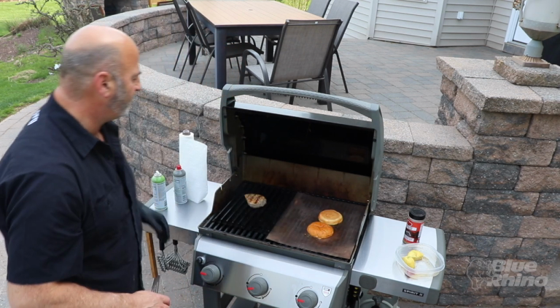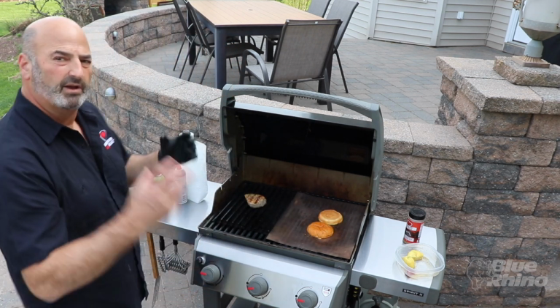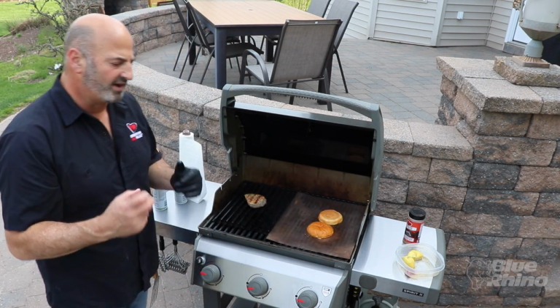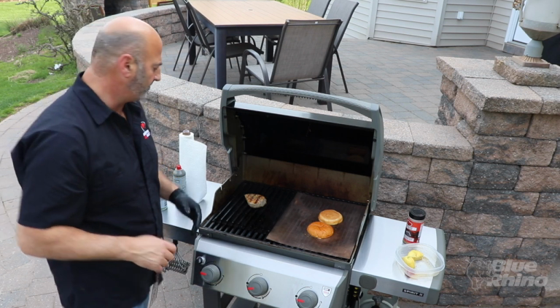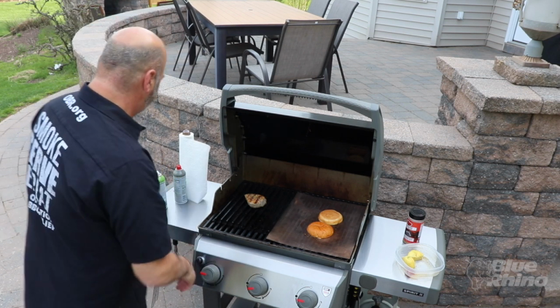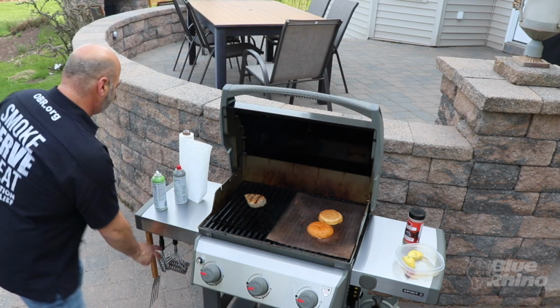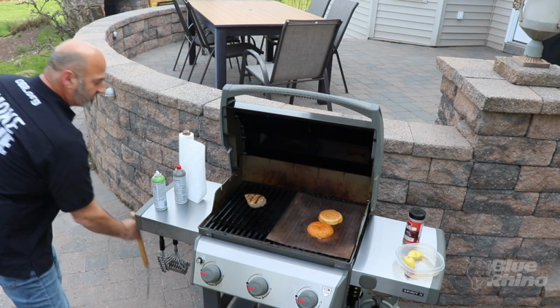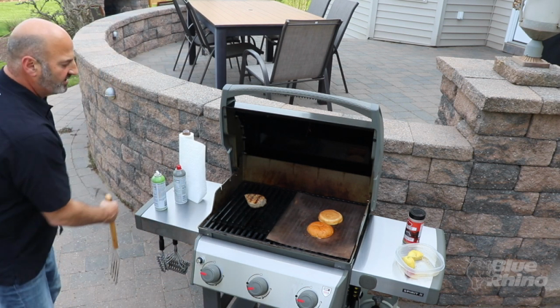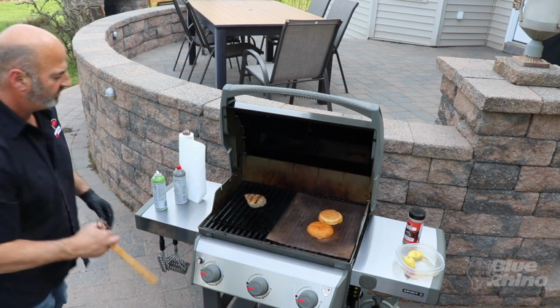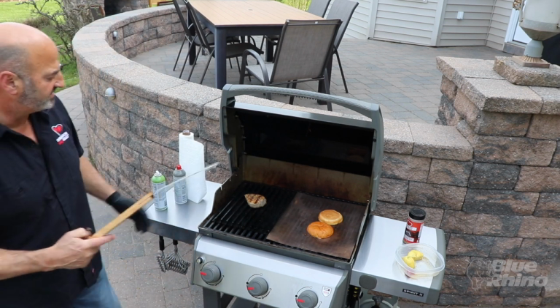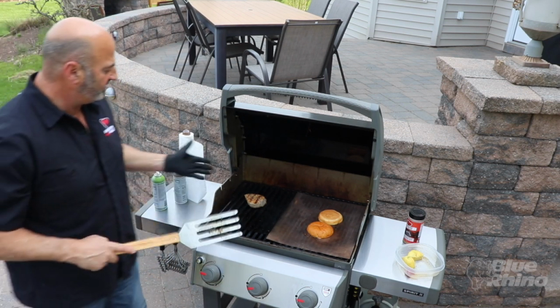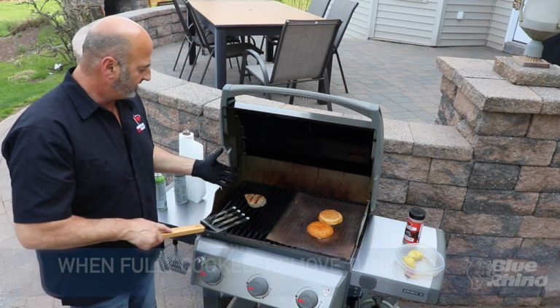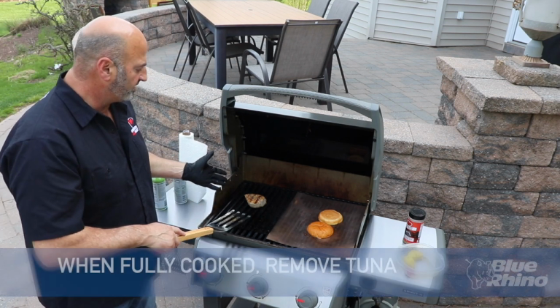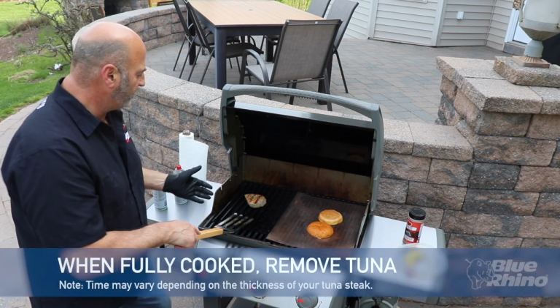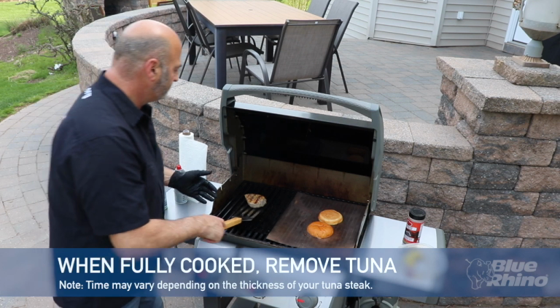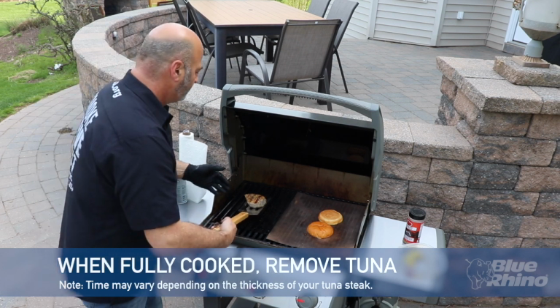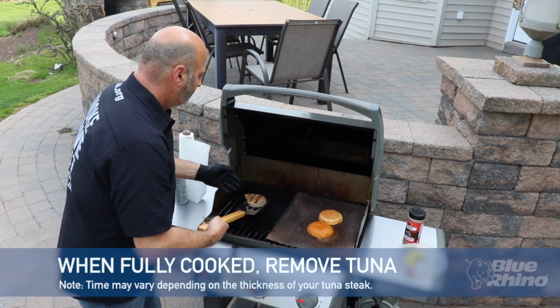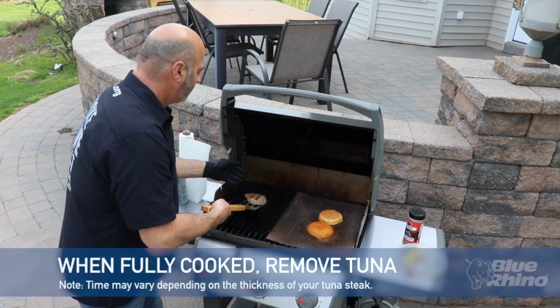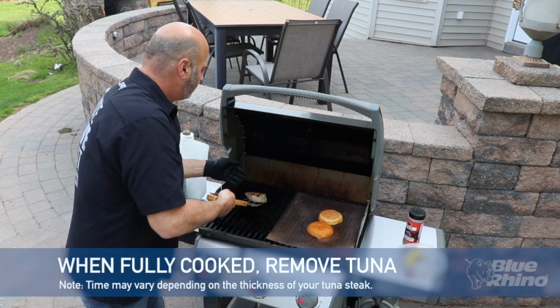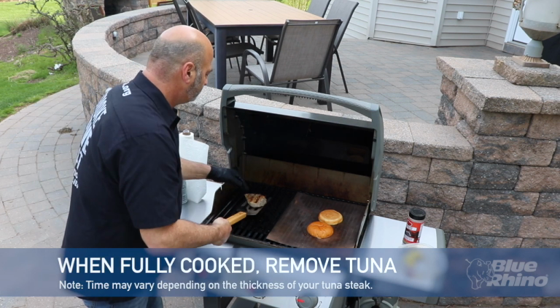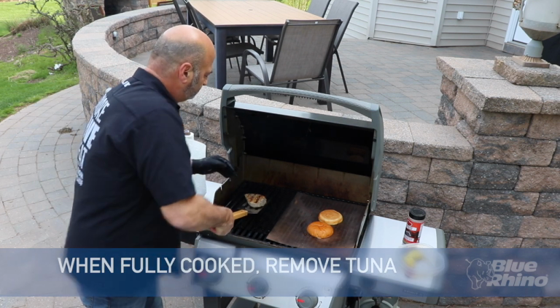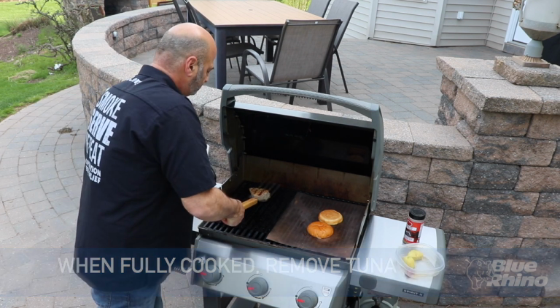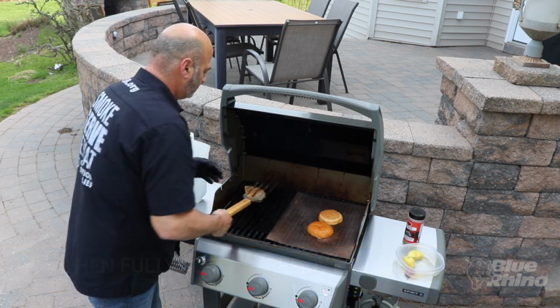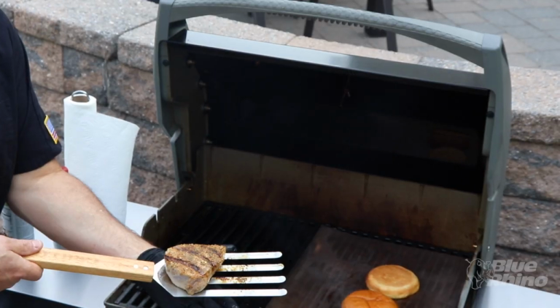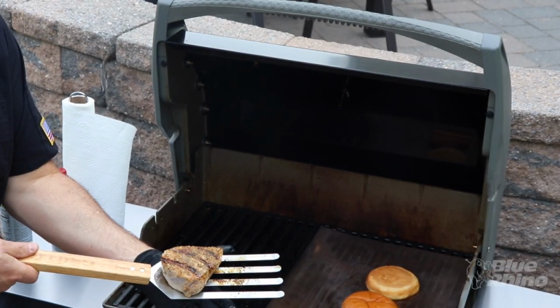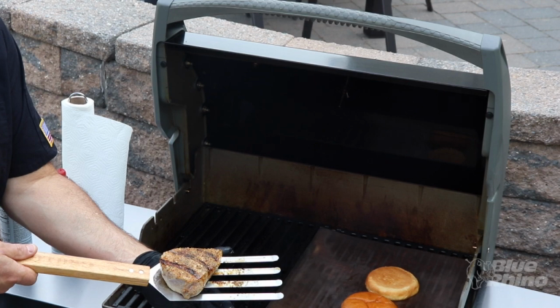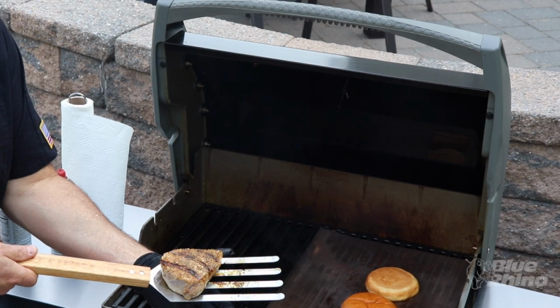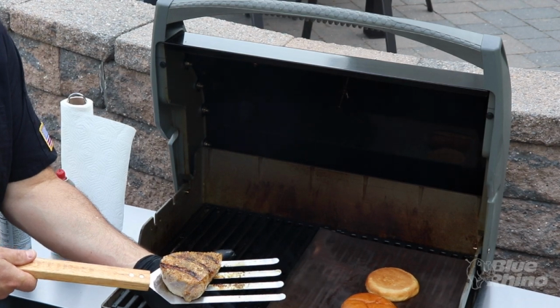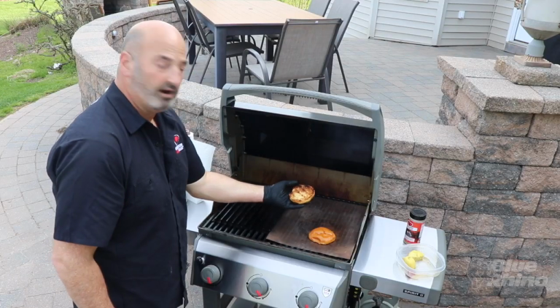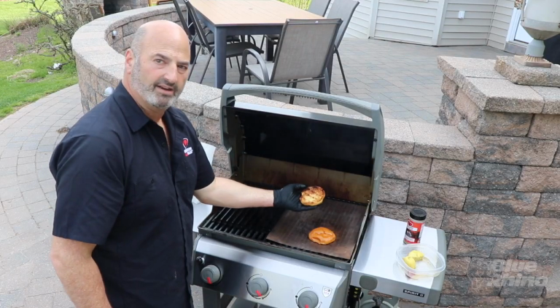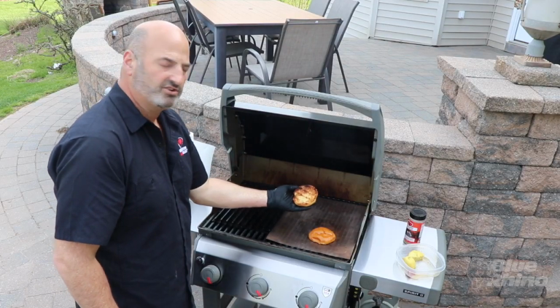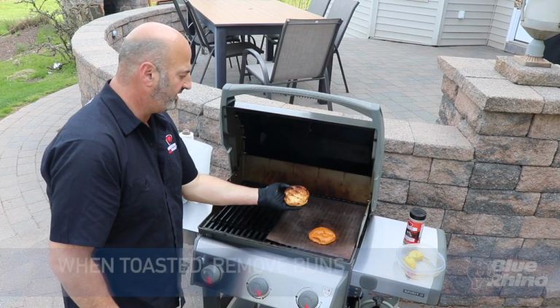That tuna is looking really good — taking it off the grill and we've got a beautiful piece of tuna. And we've got a nice crunchy bun here.